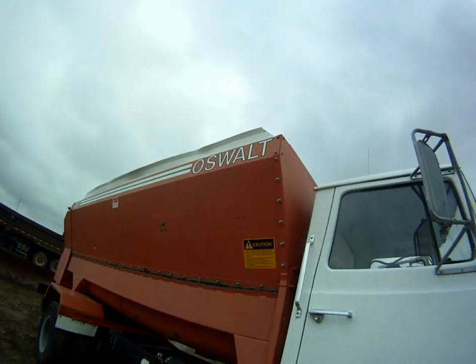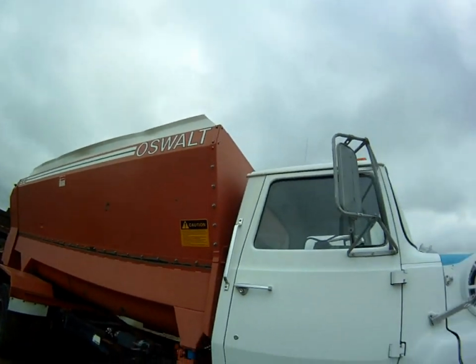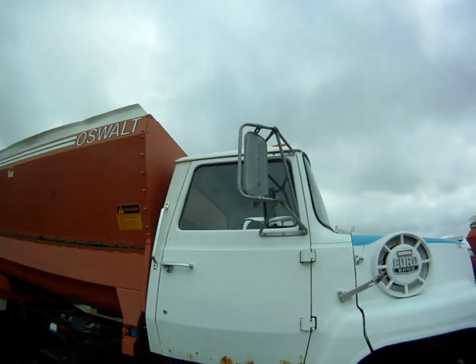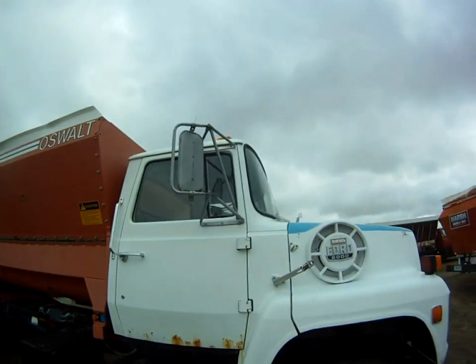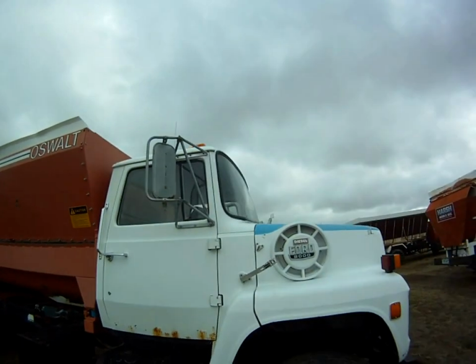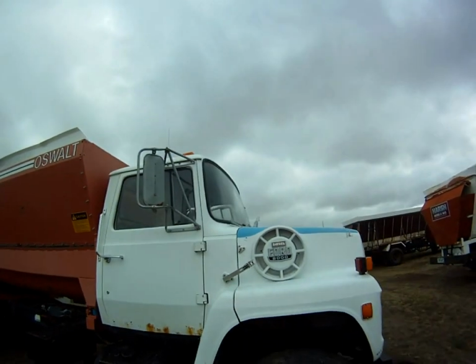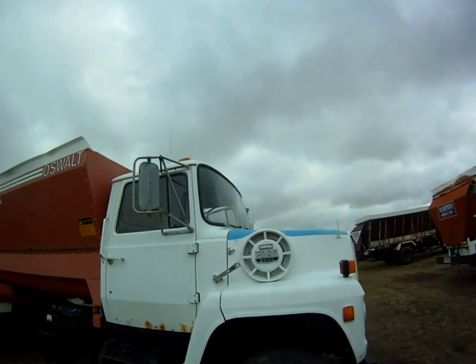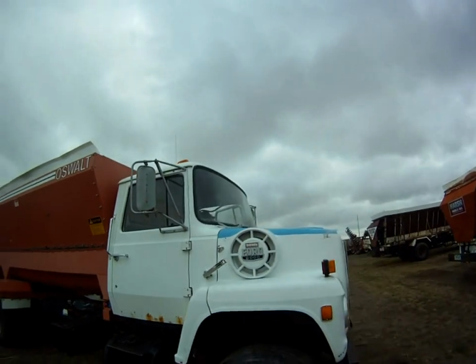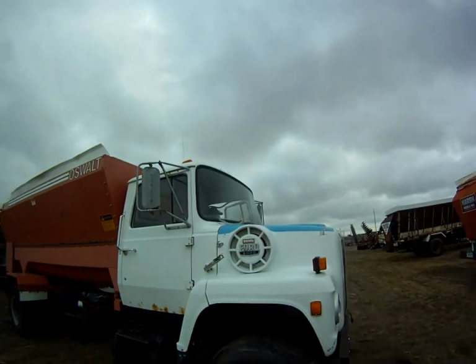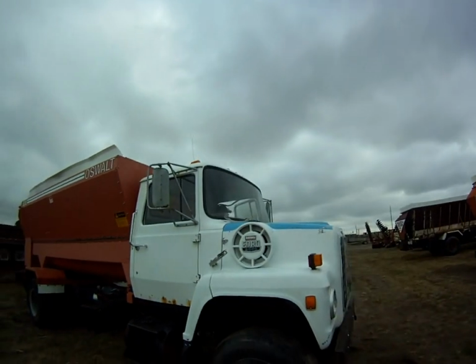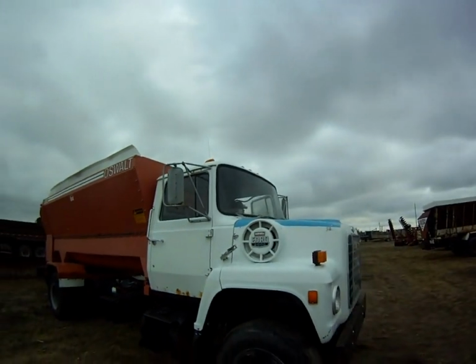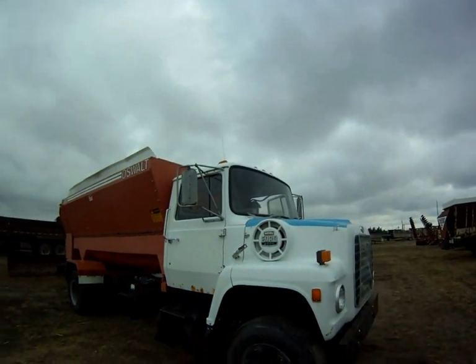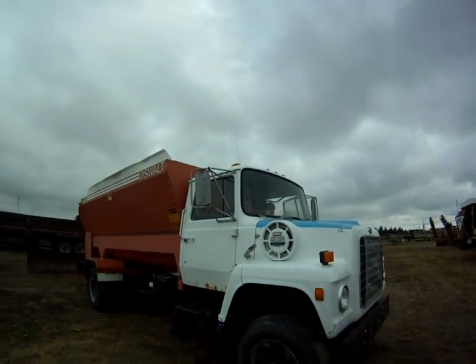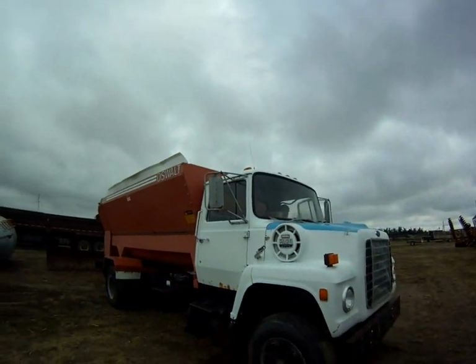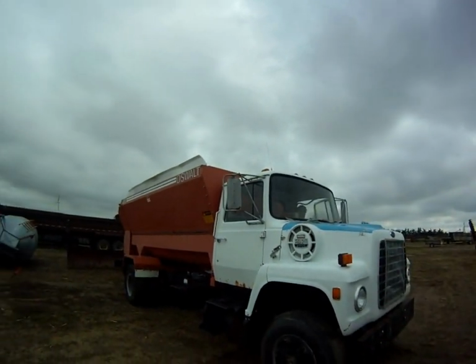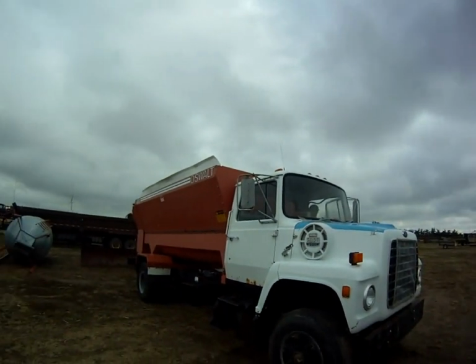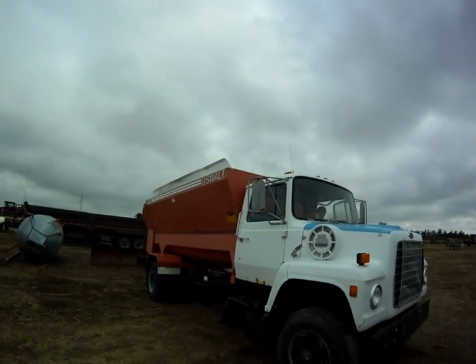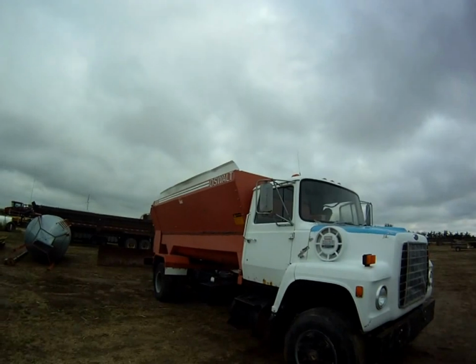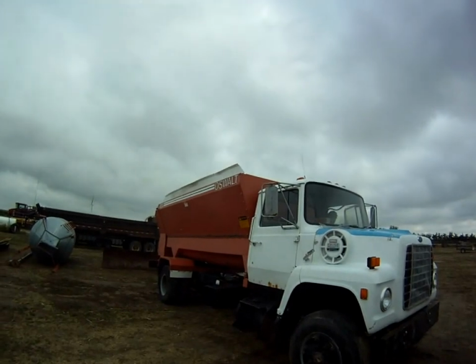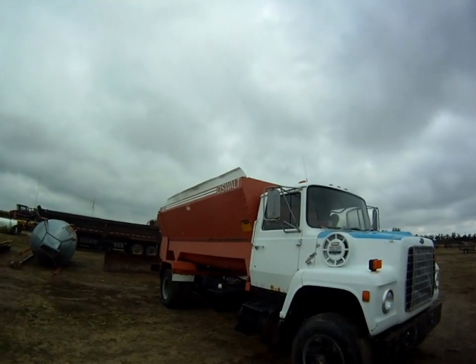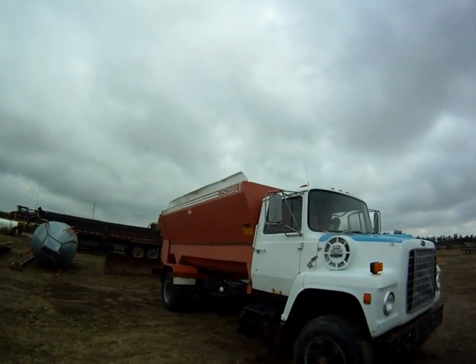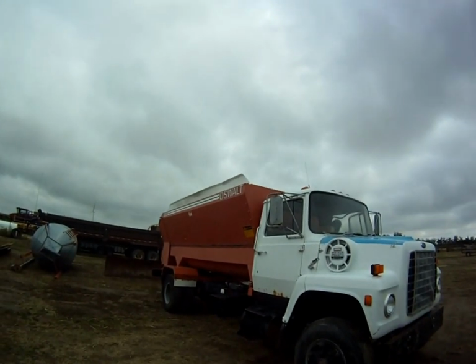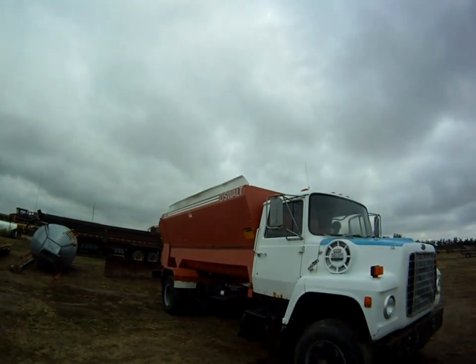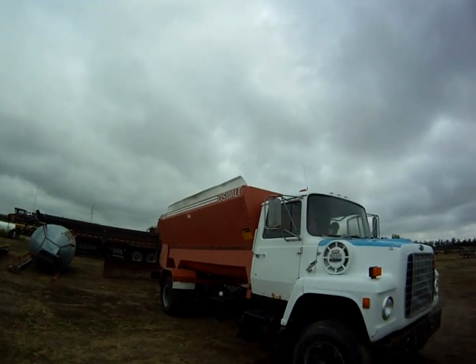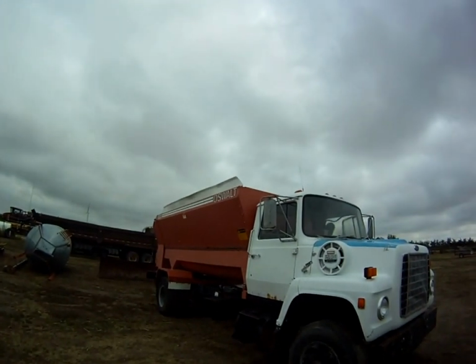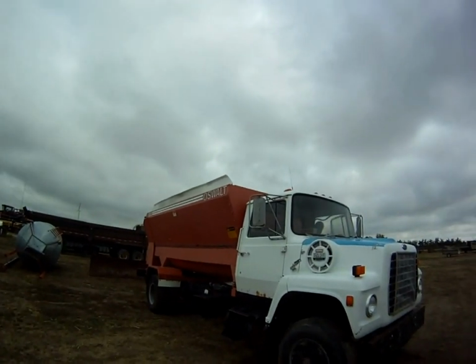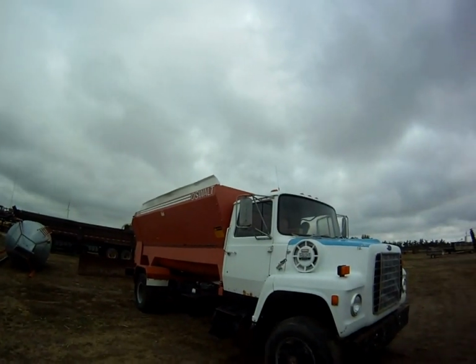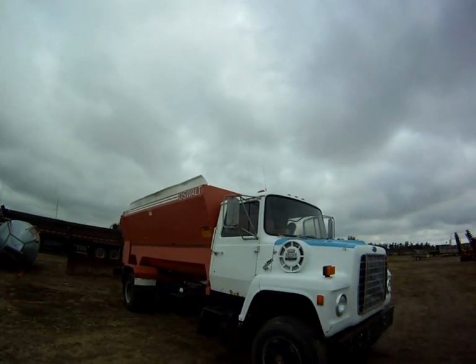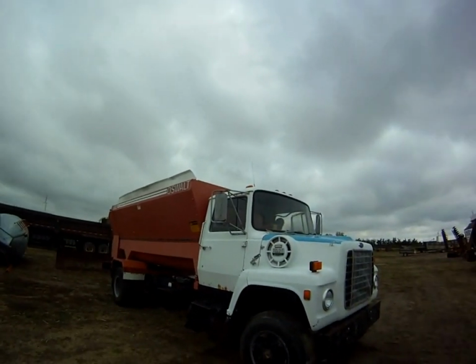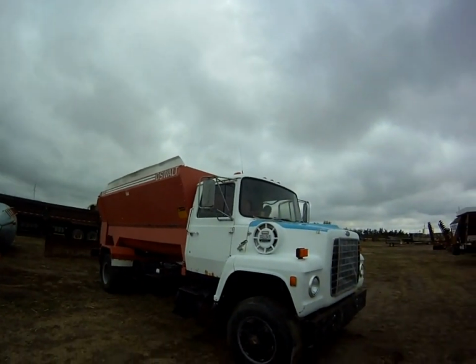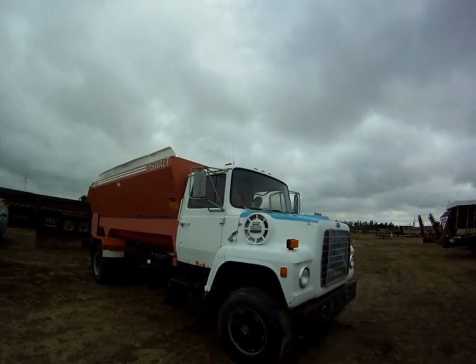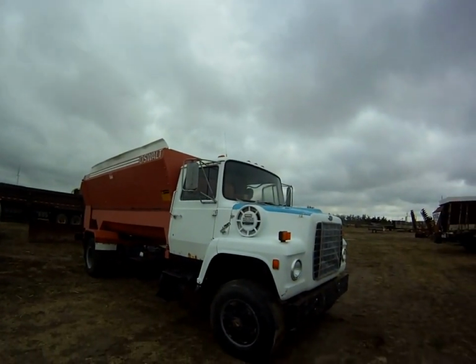And there we have our 1985 F8000 Ford feed truck with an Oswald 530 box. Thank you very much.